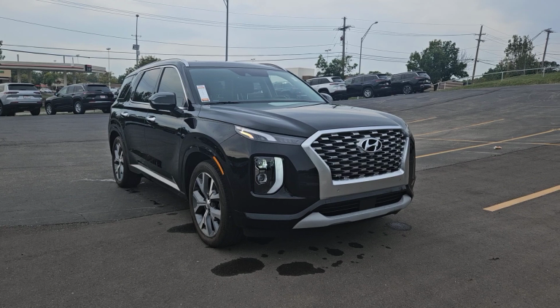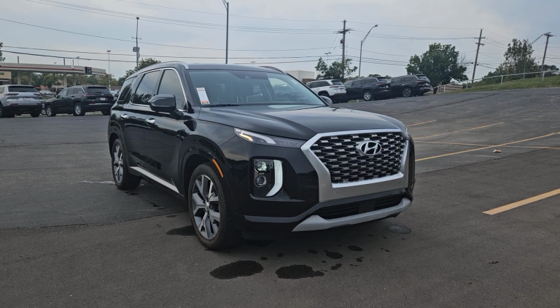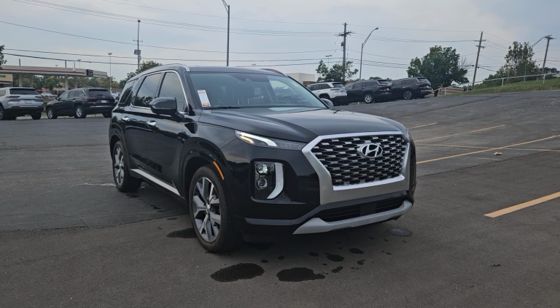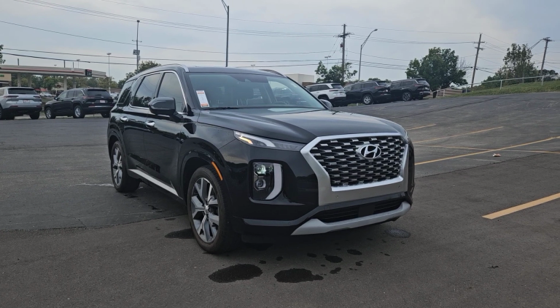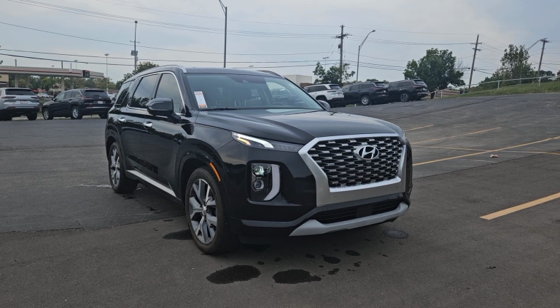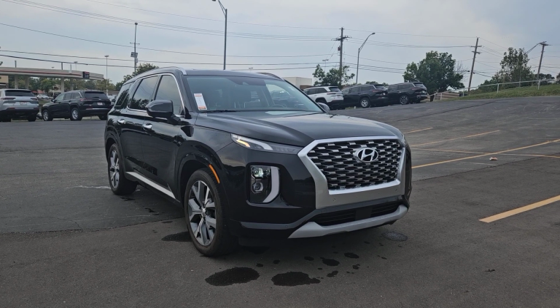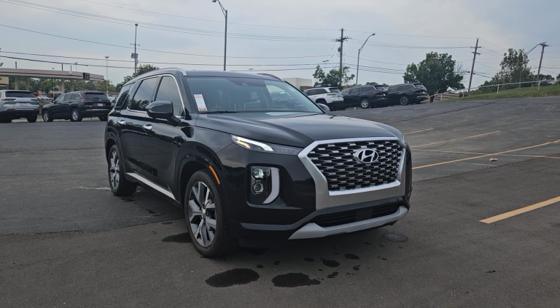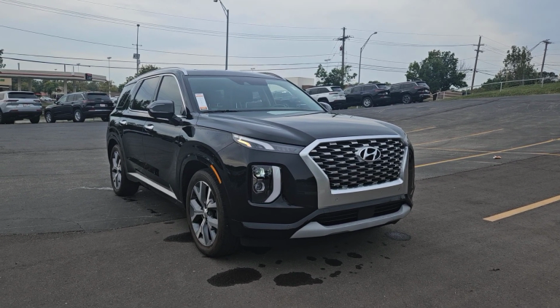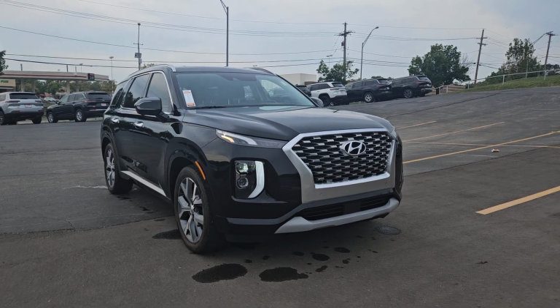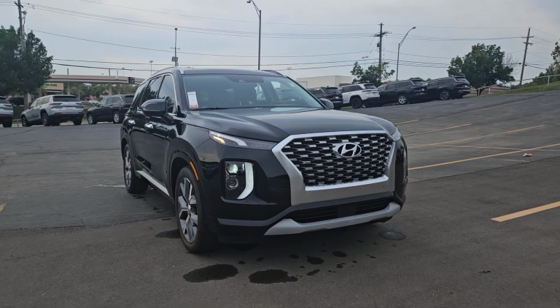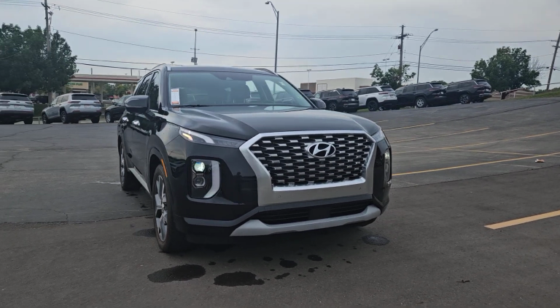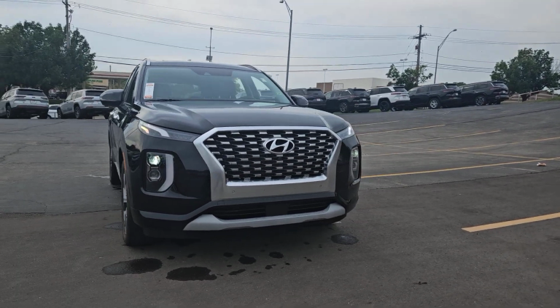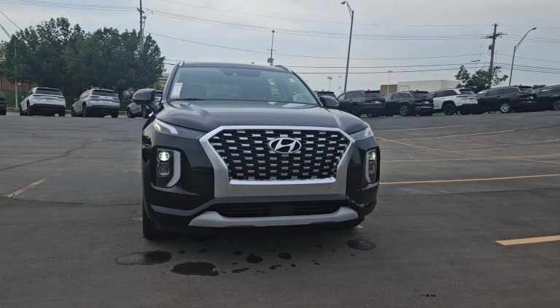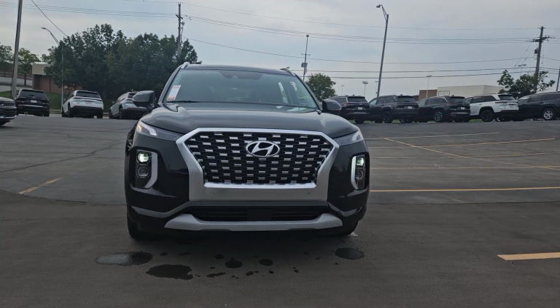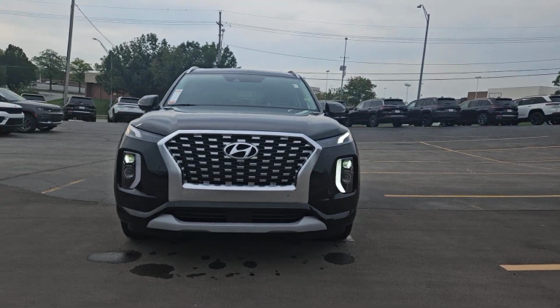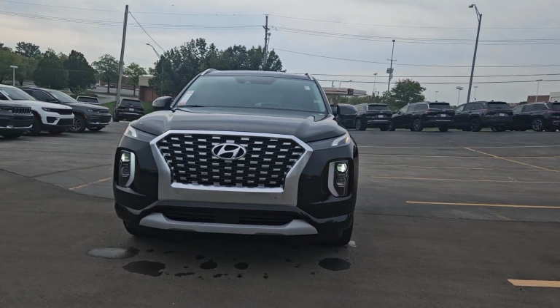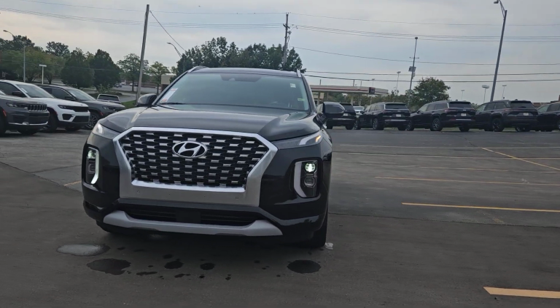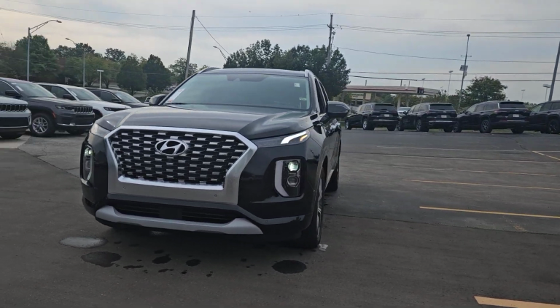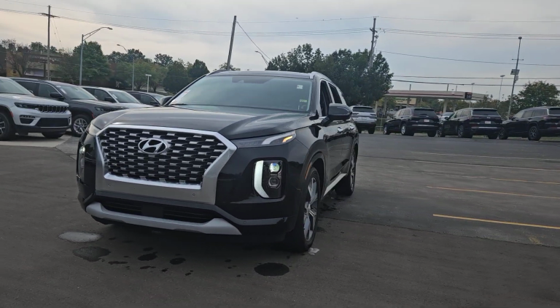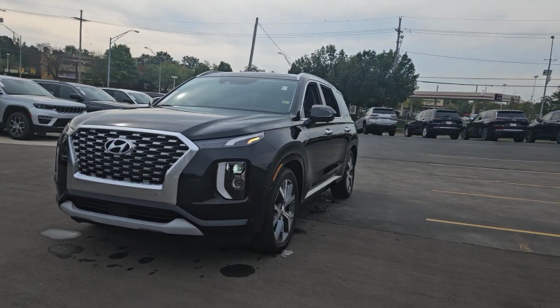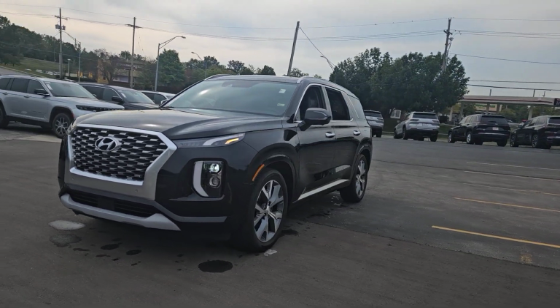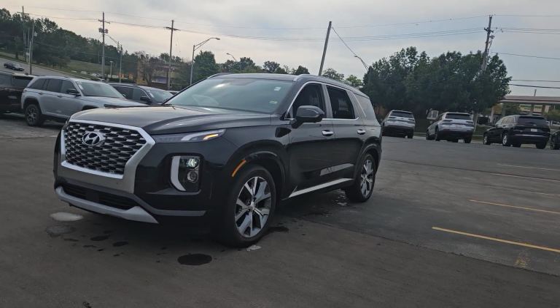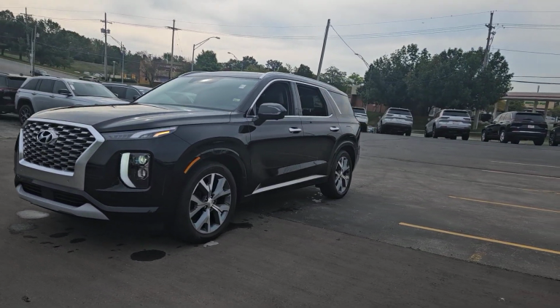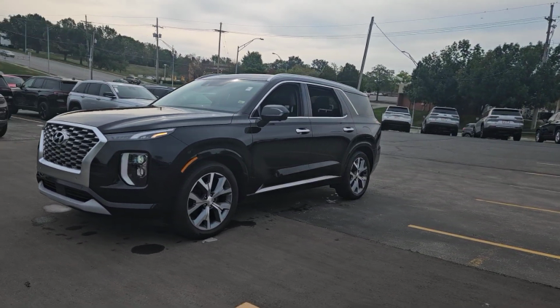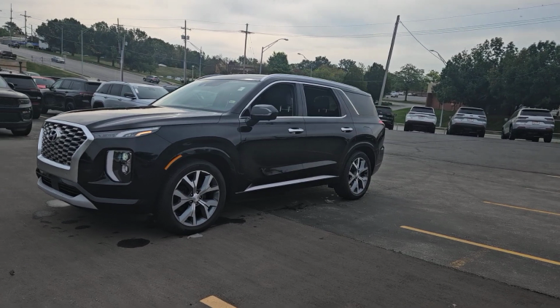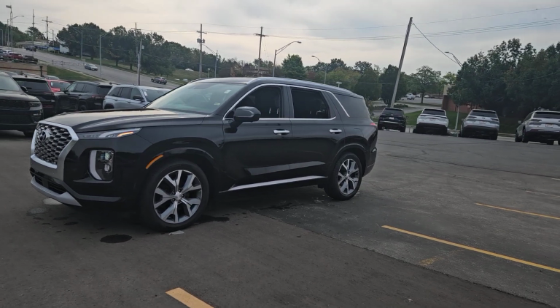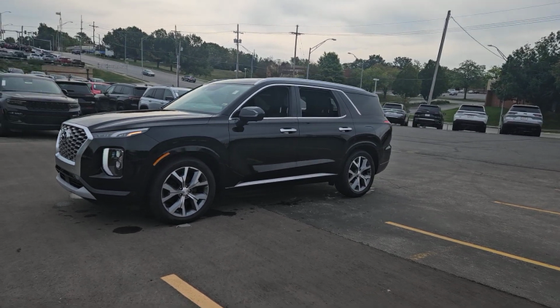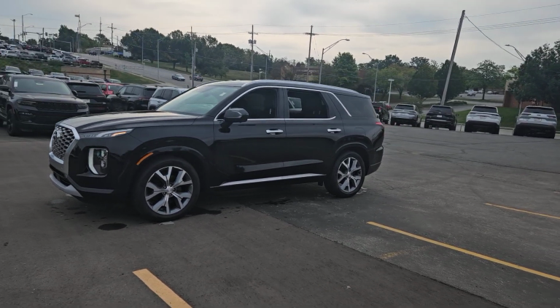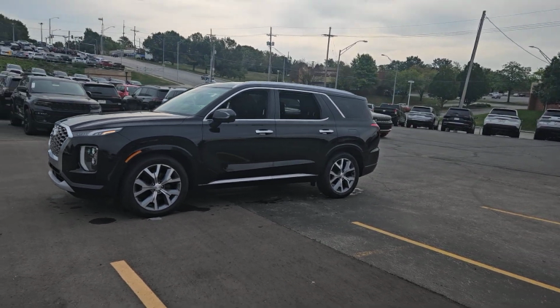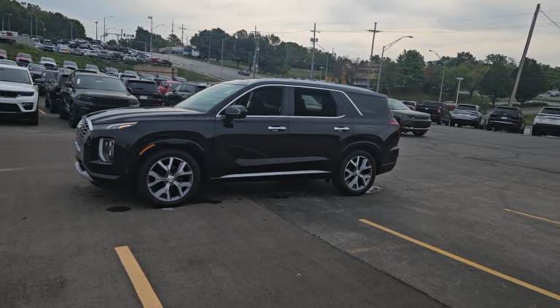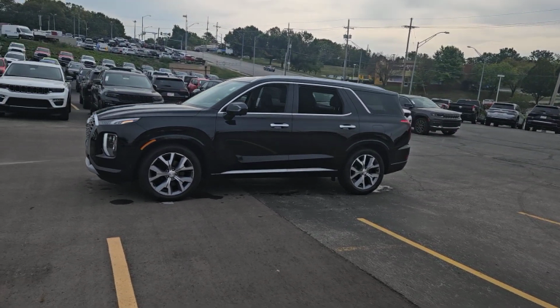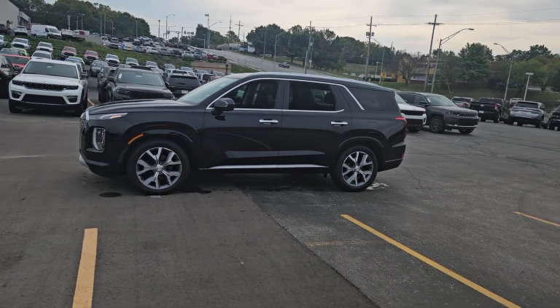Get a feel for the 2021 Hyundai Palisade. With less than 30,000 miles on the odometer, this vehicle provides excellent value. This boldly-styled, highly capable Palisade is an outstanding value.